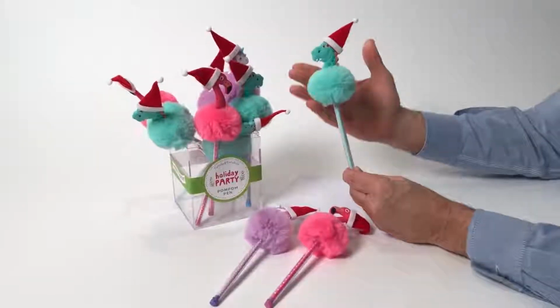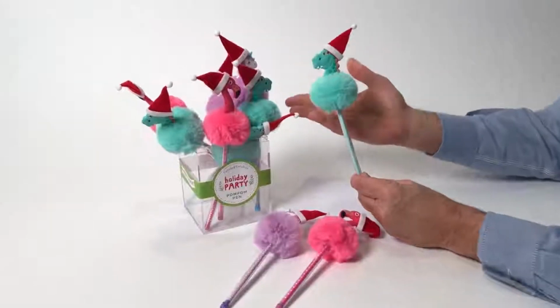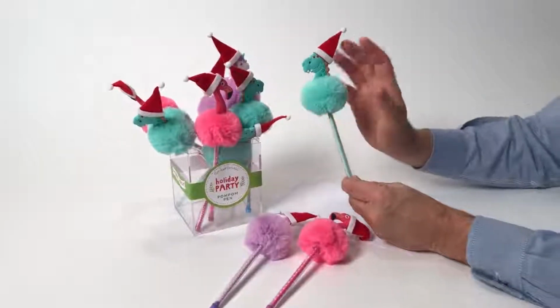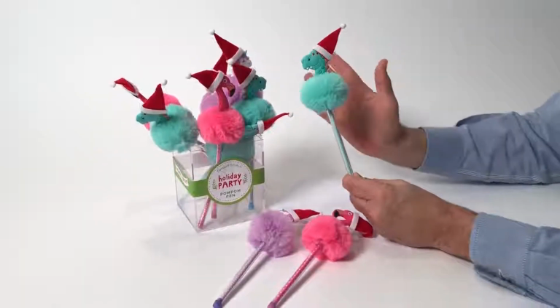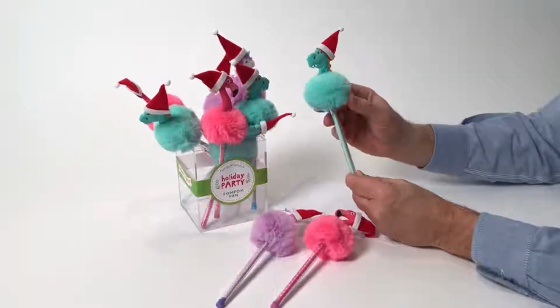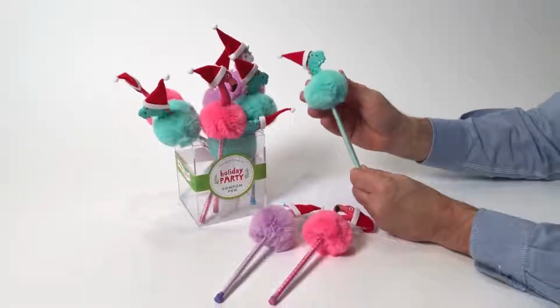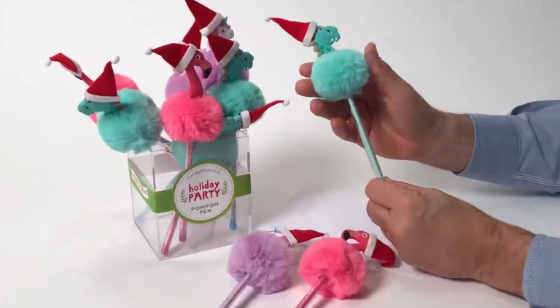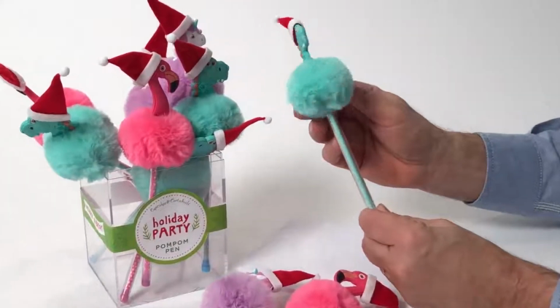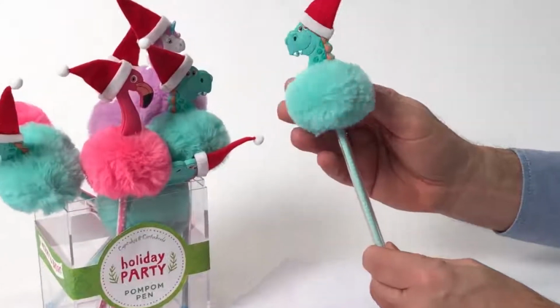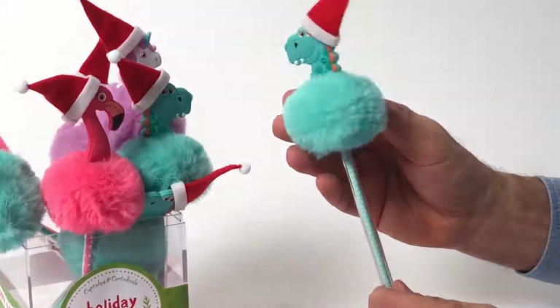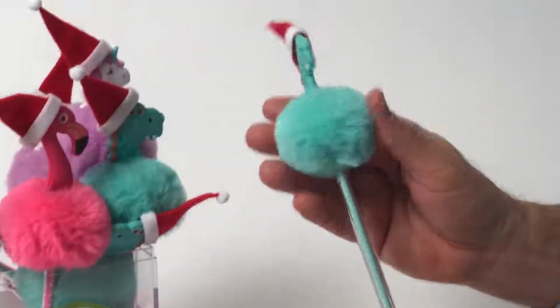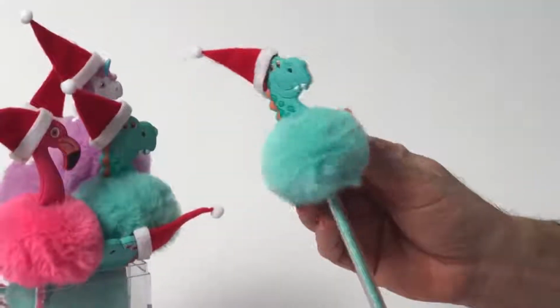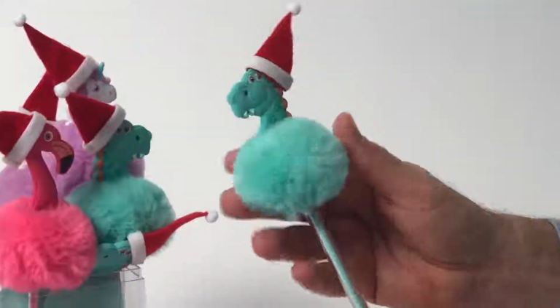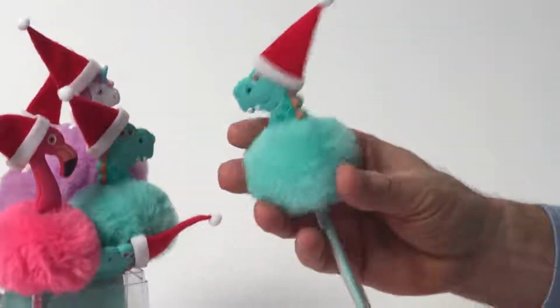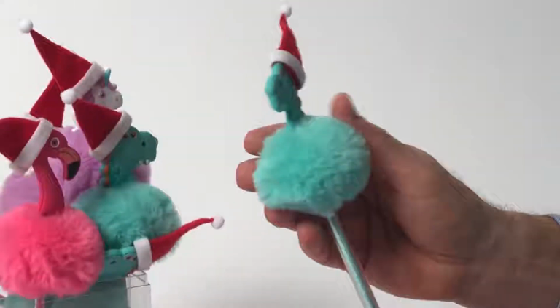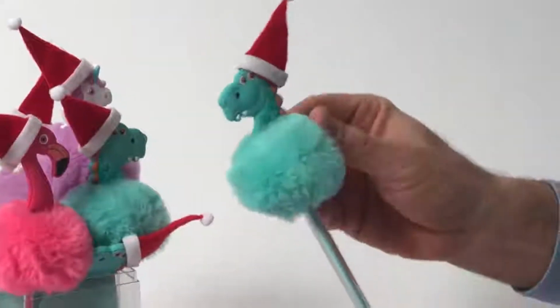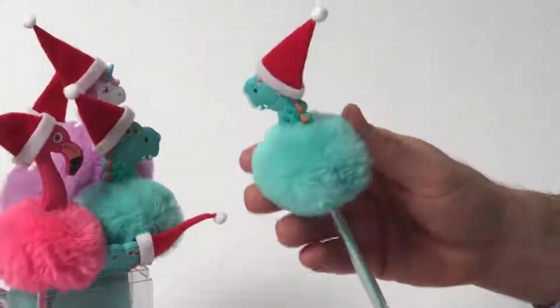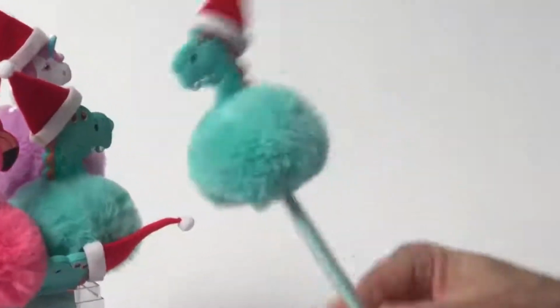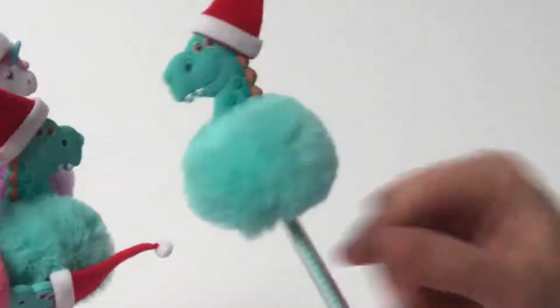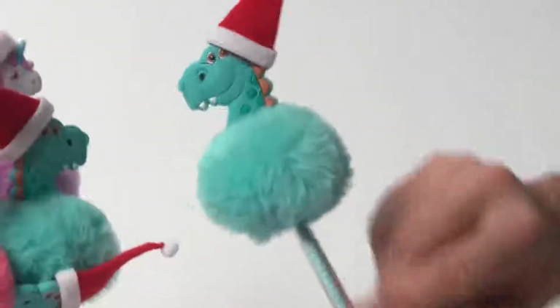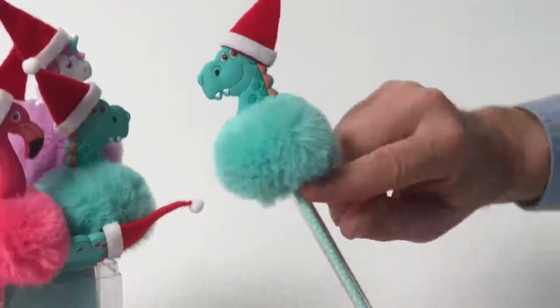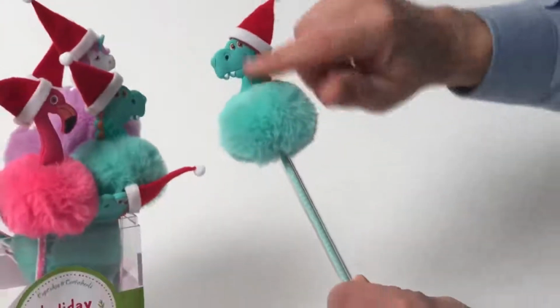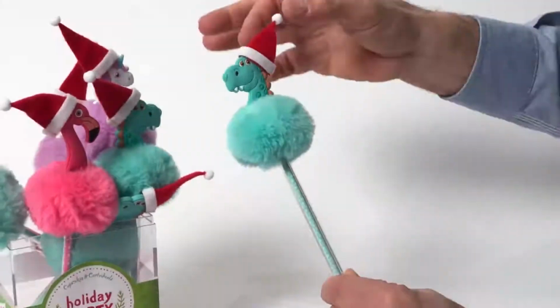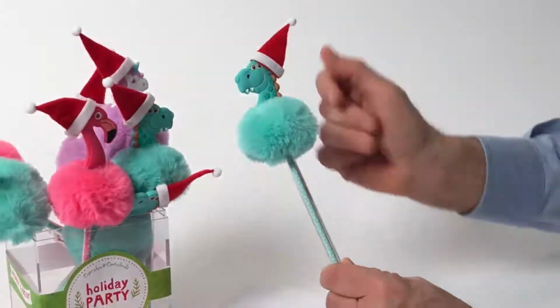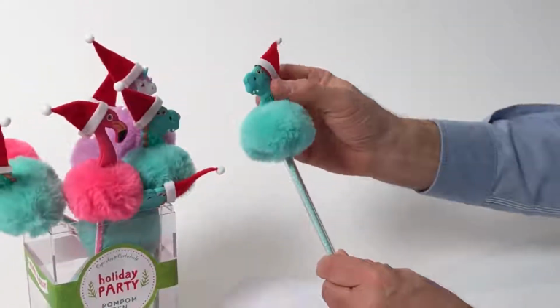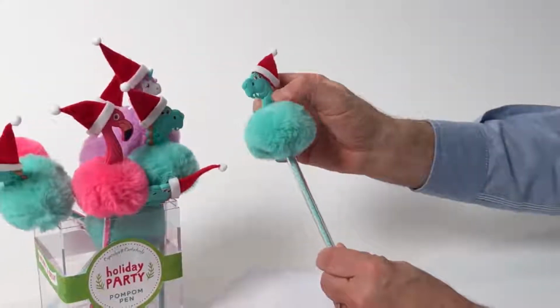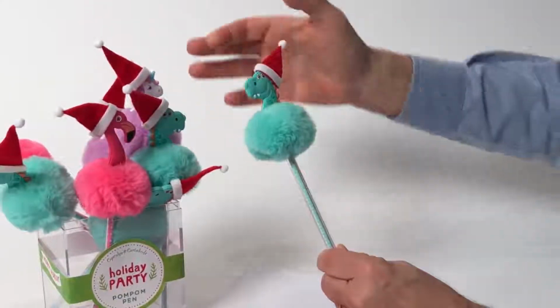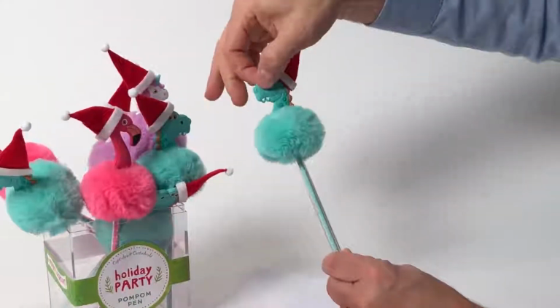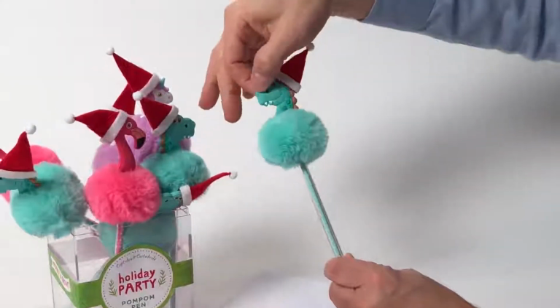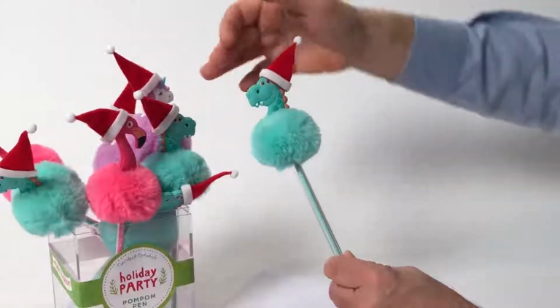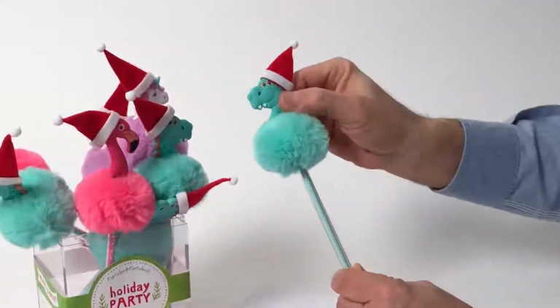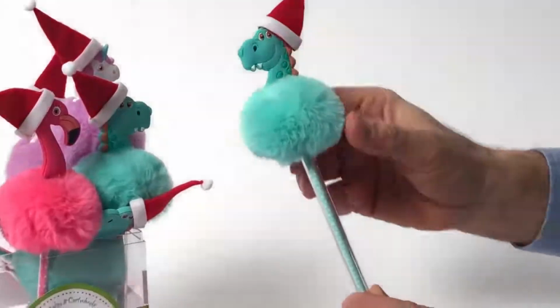Pom-poms are the accent used on so many things in fashion, and these are so nice and soft, these pom-poms. Here we have a pen with a great little graphic — a nice little Santa's hat — and this is a silicone material, so it really is soft.